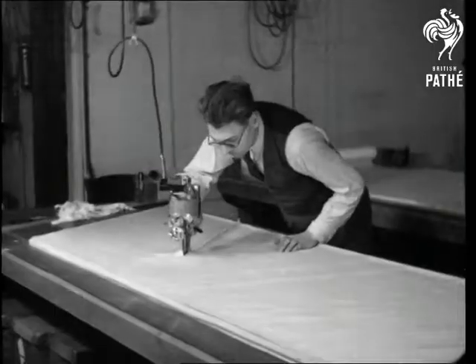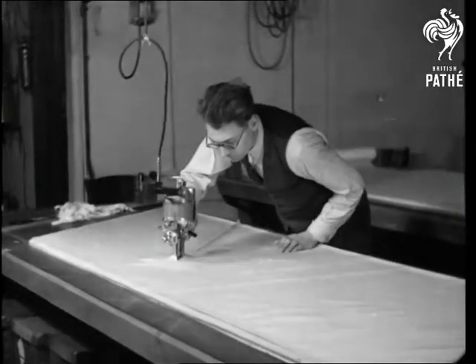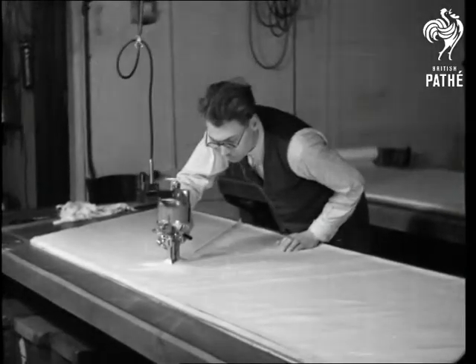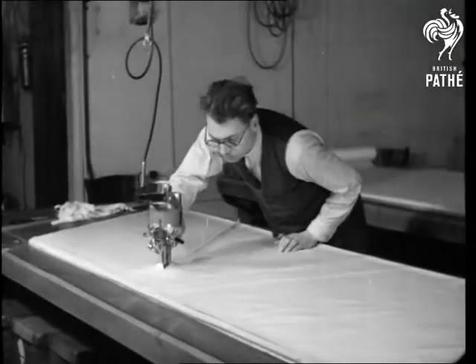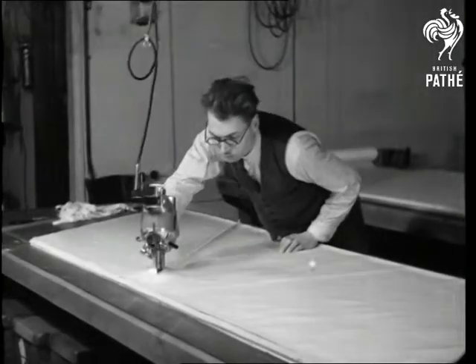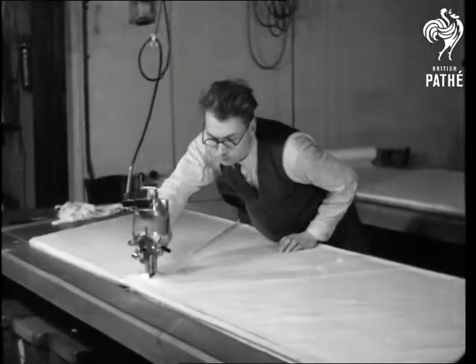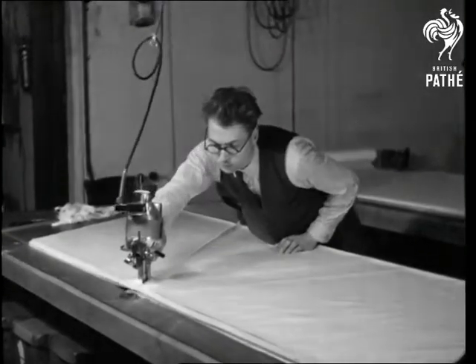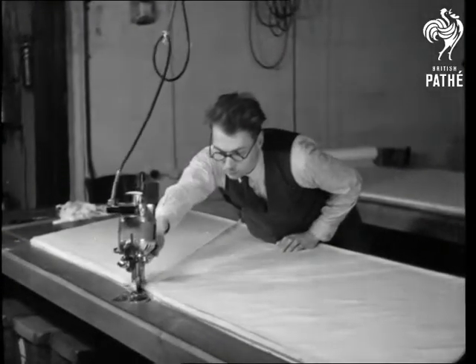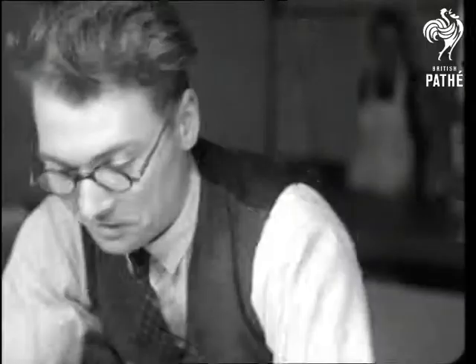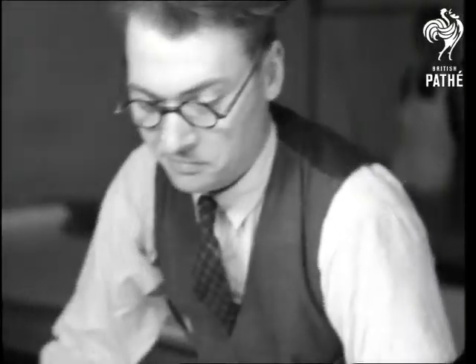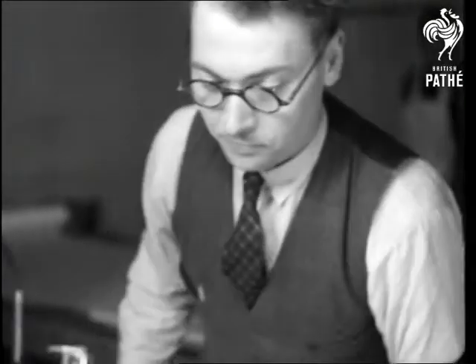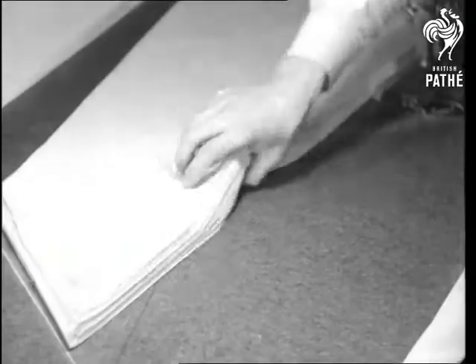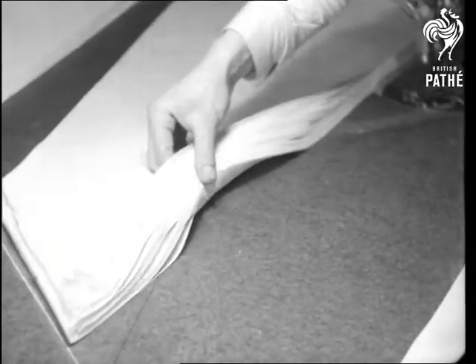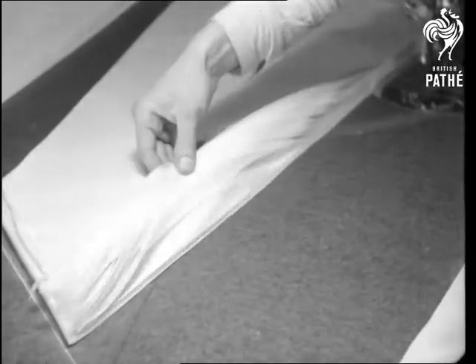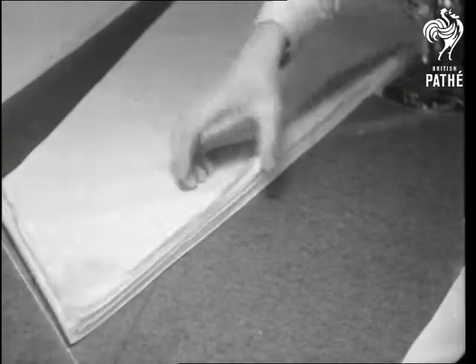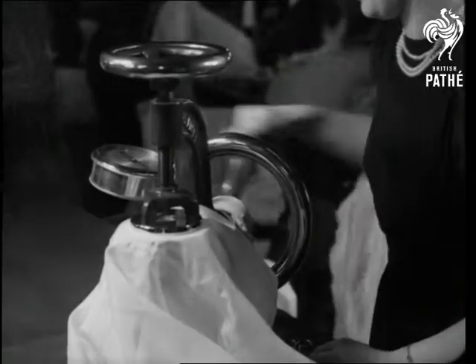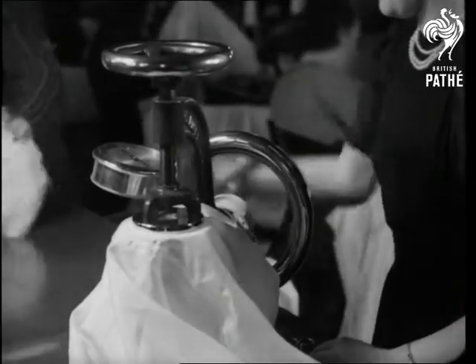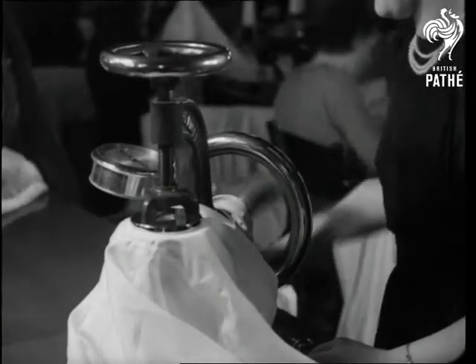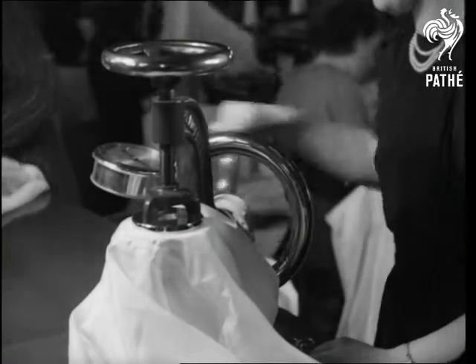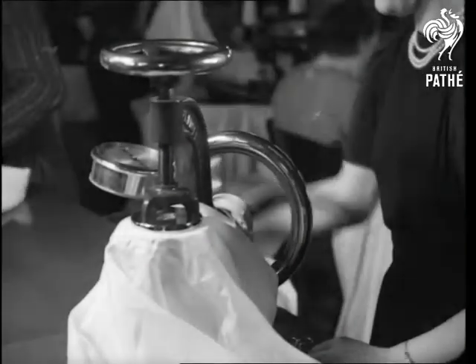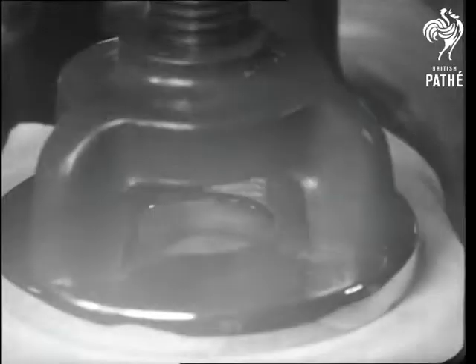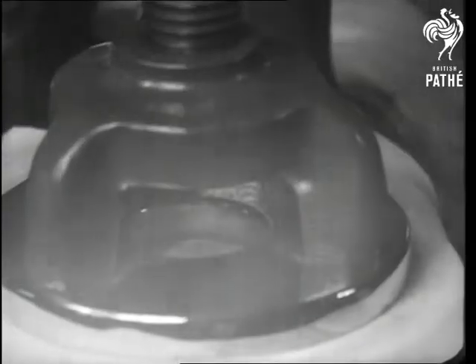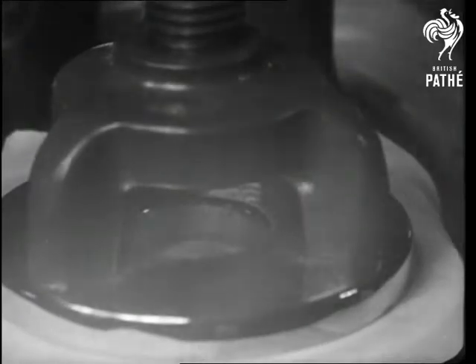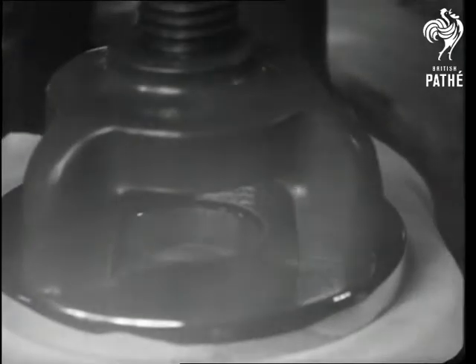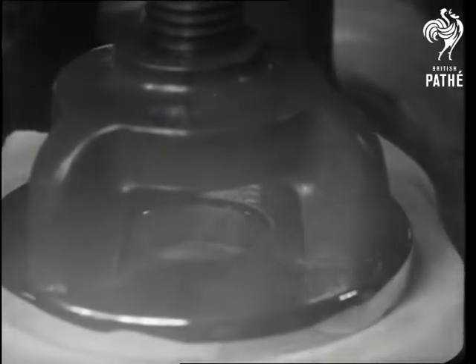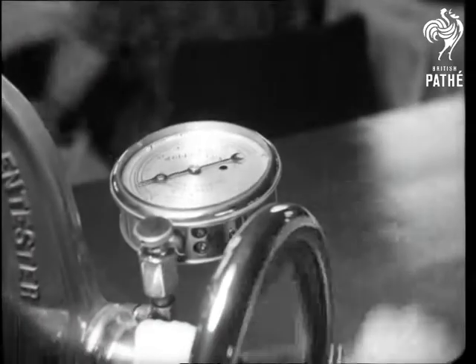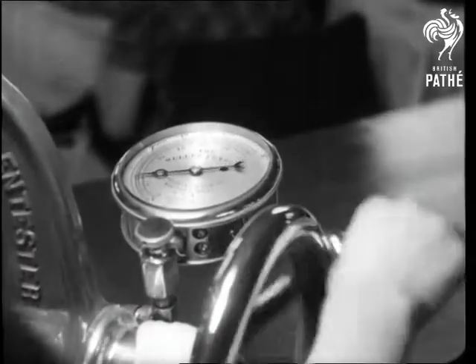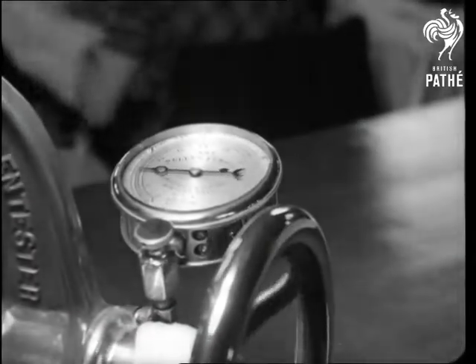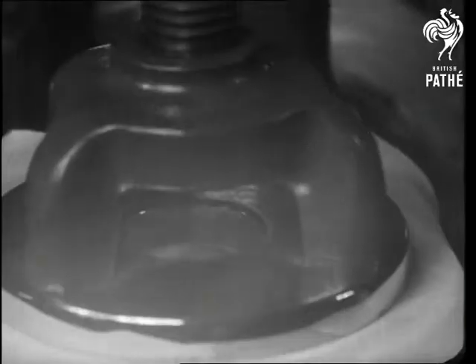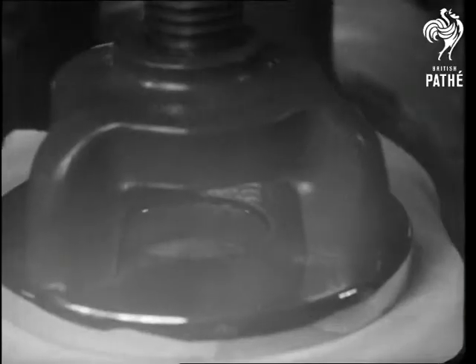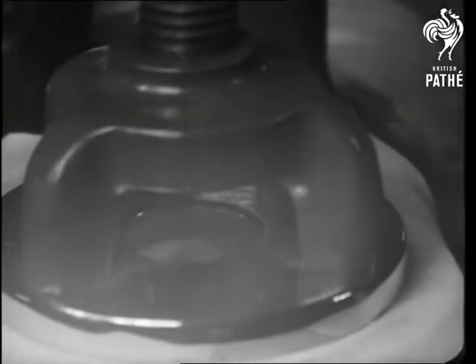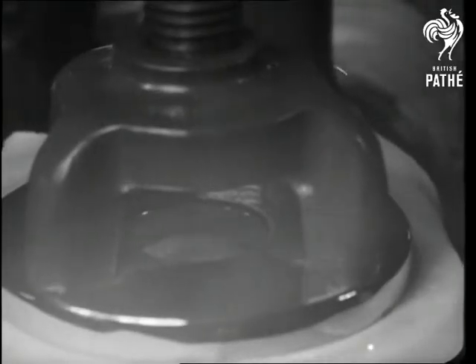Playing a bigger part than ever in events today is that lifeboat of the year, the parachute, and here it is in the making. The body of the chute consists of a special silk, and every bit of it has to undergo a scientific test to ensure that it'll stand up to the heaviest strain it's likely to meet.